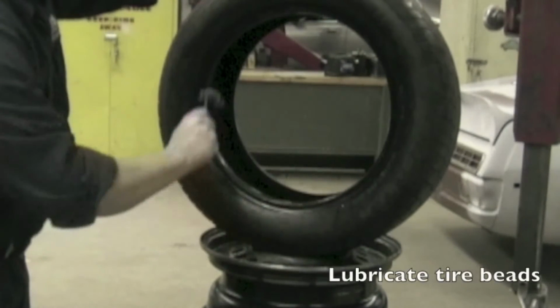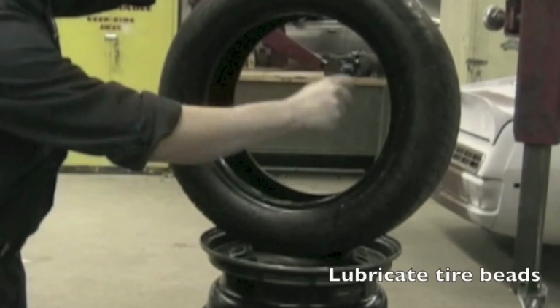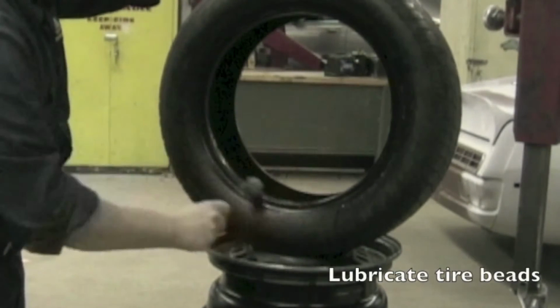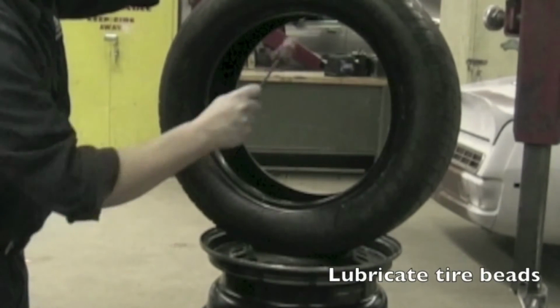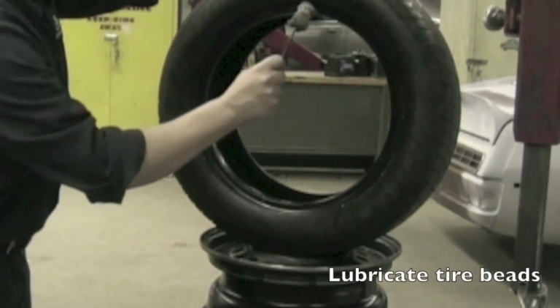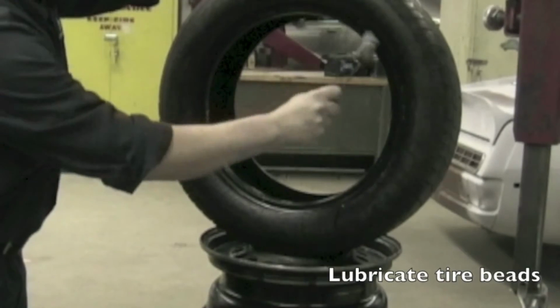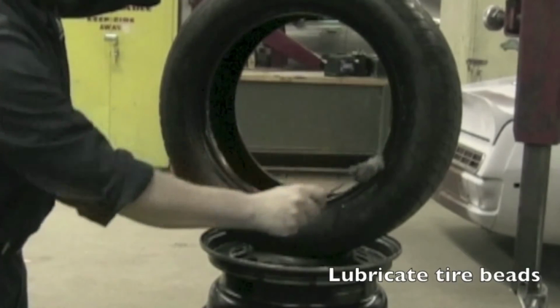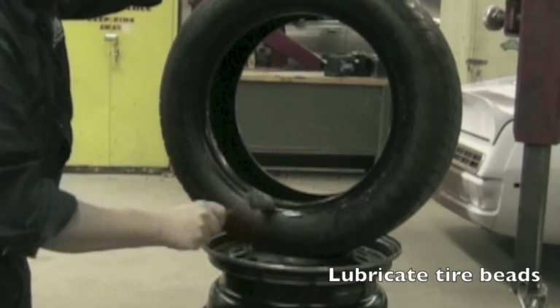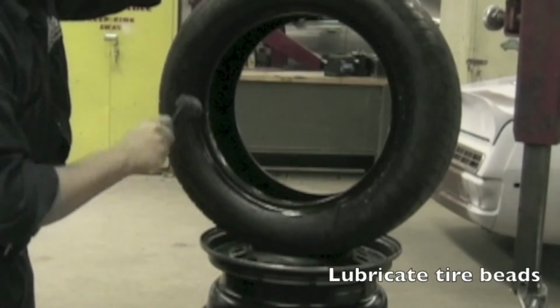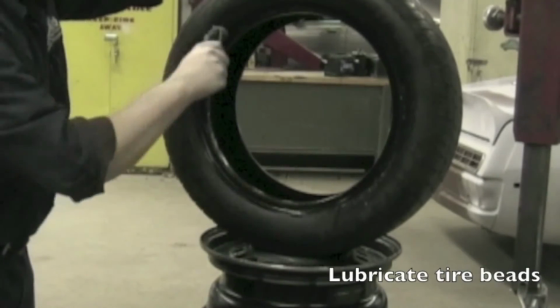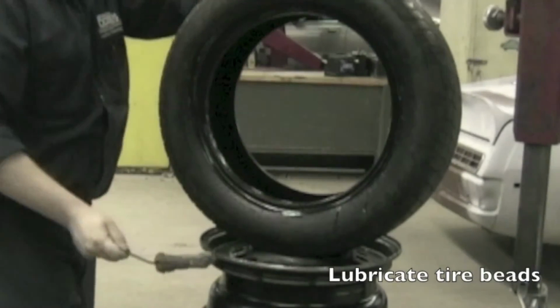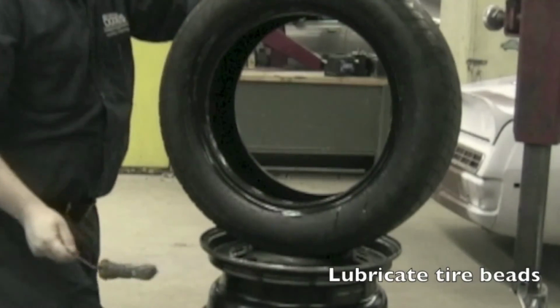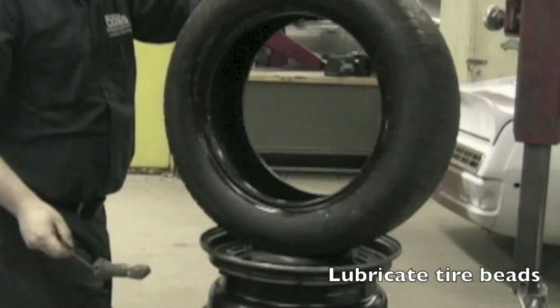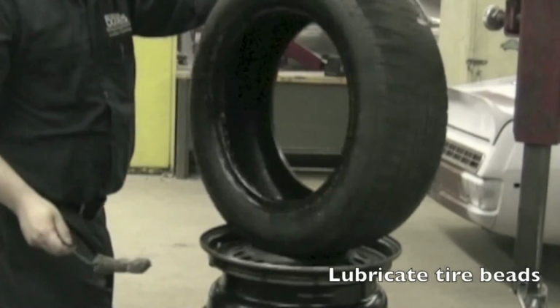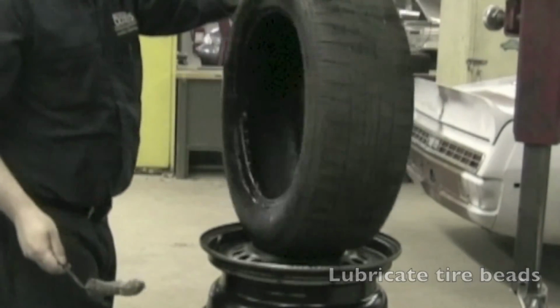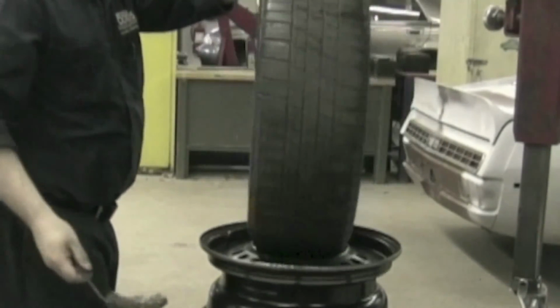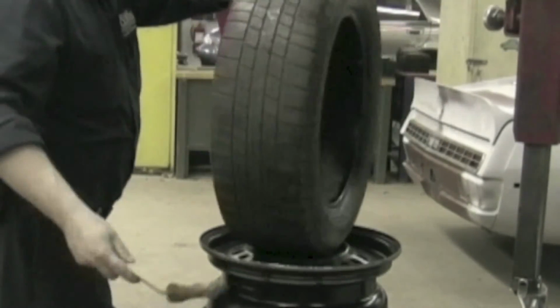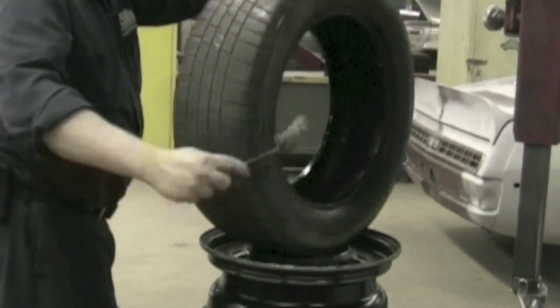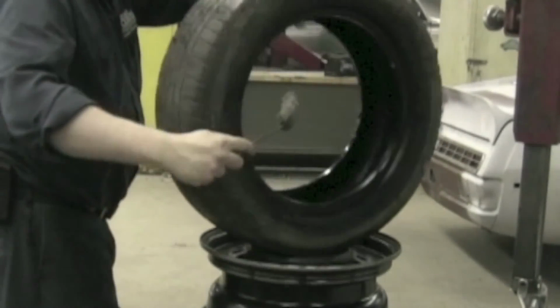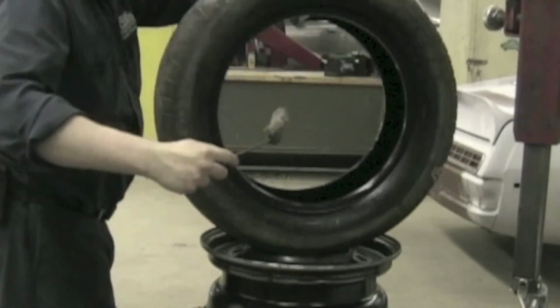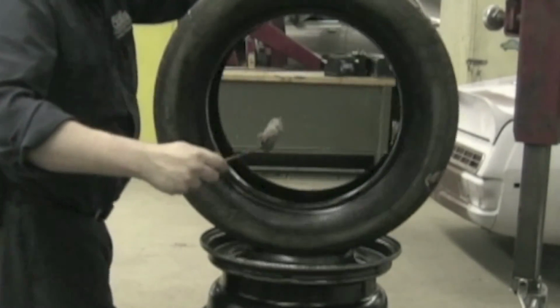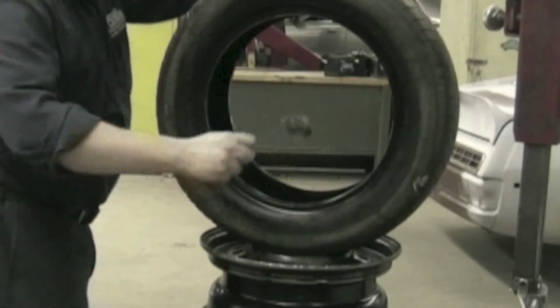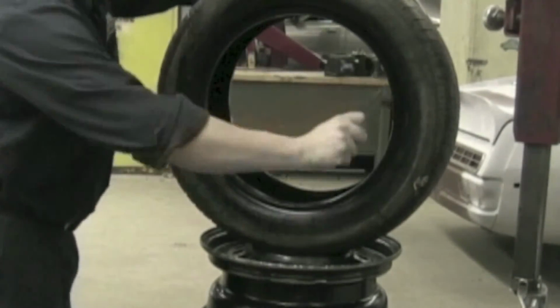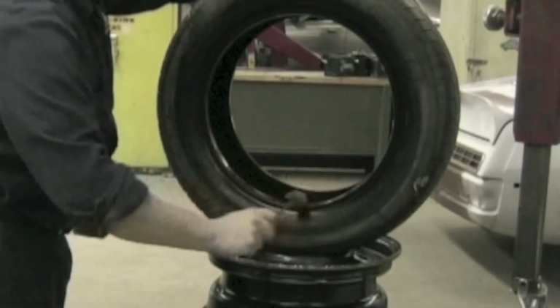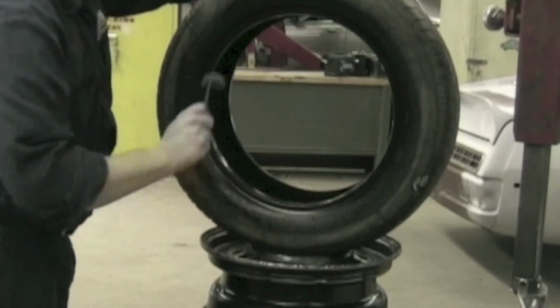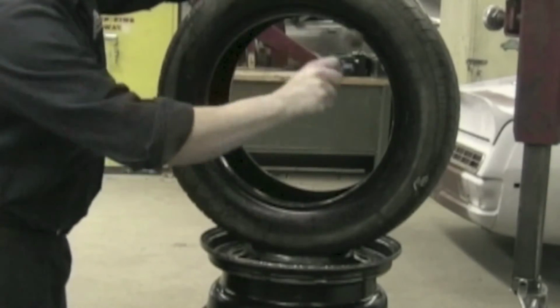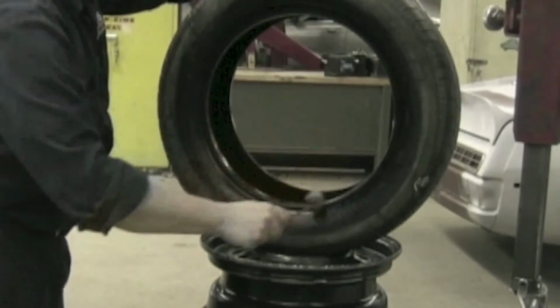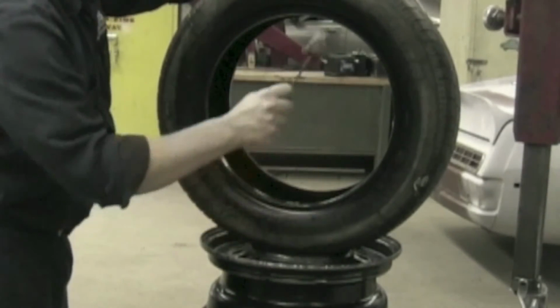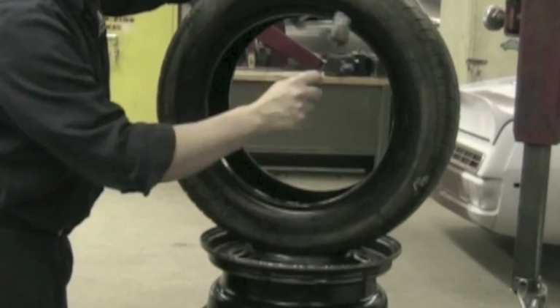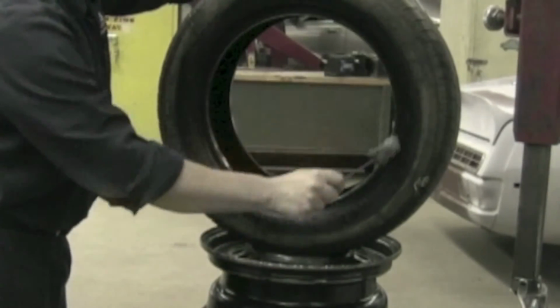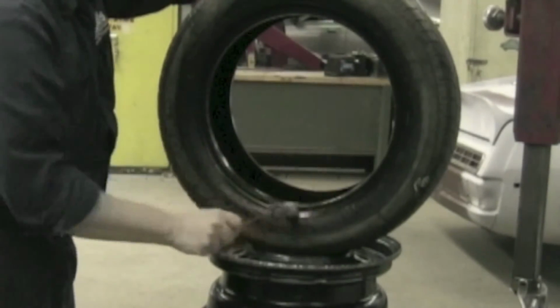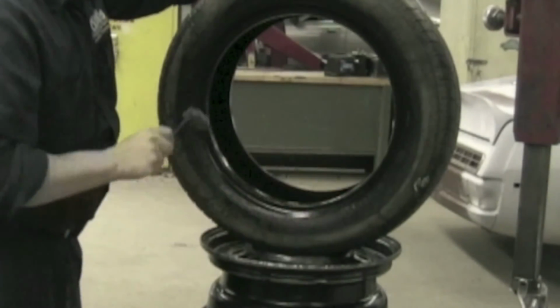Lubricate both tire bead areas on the rim and drop center. This will ensure installation of the tire will require less effort and prevent tire damage.